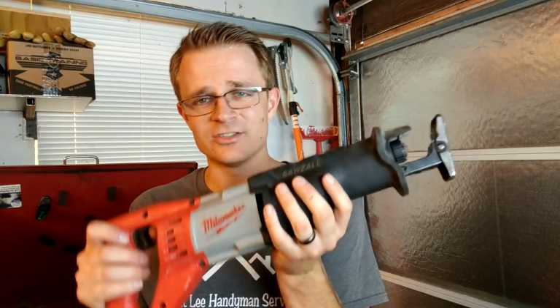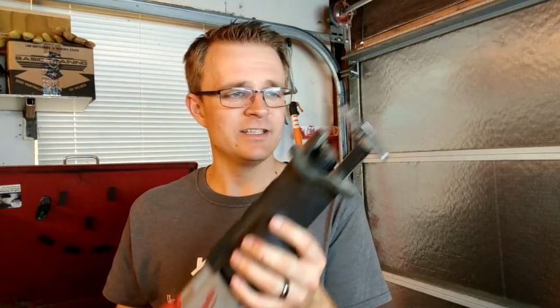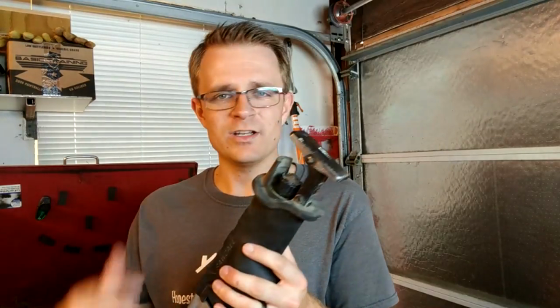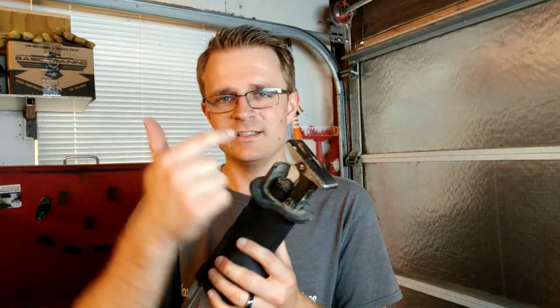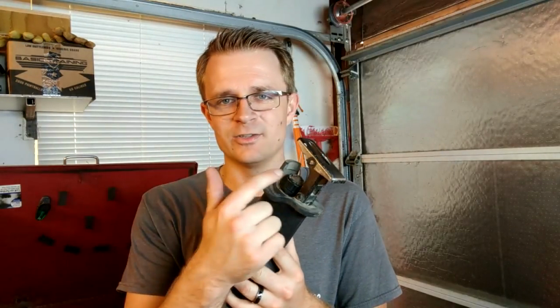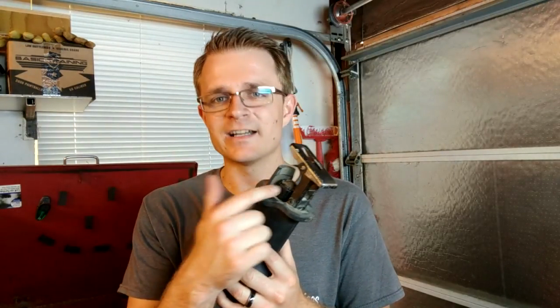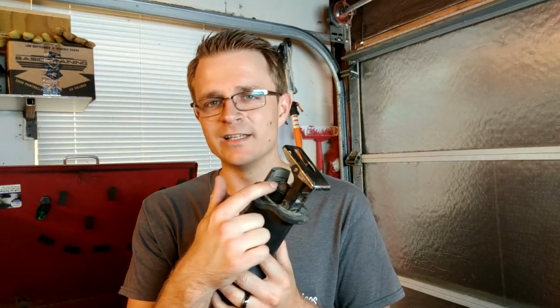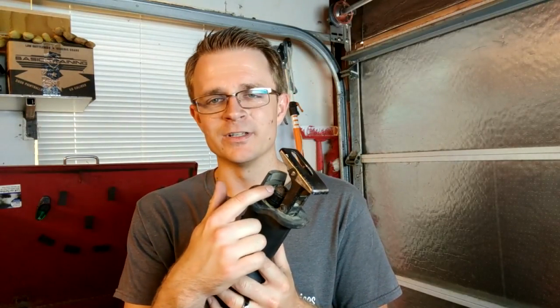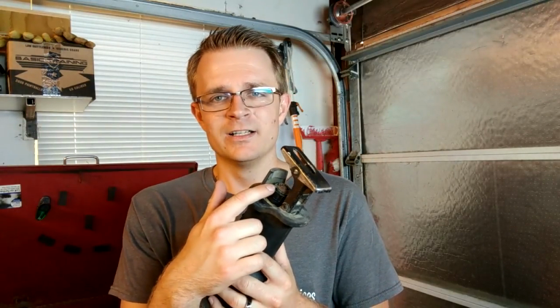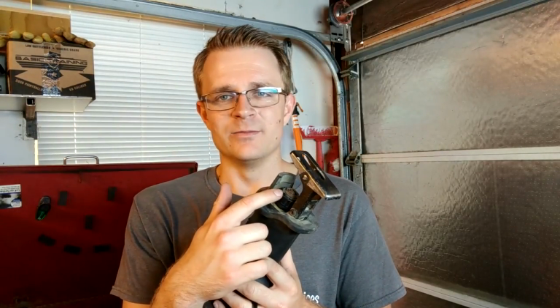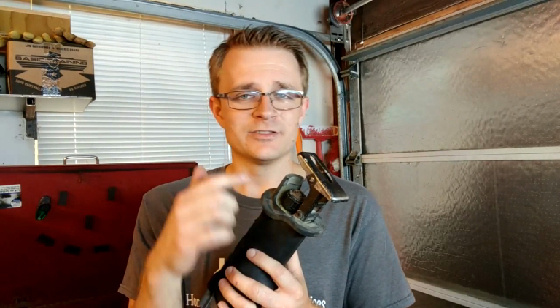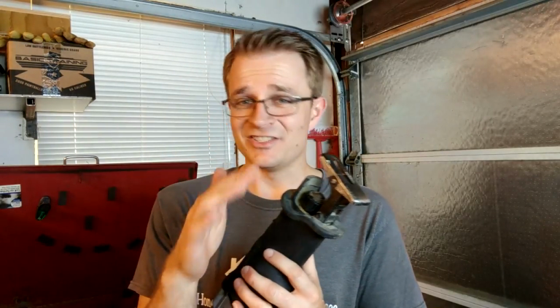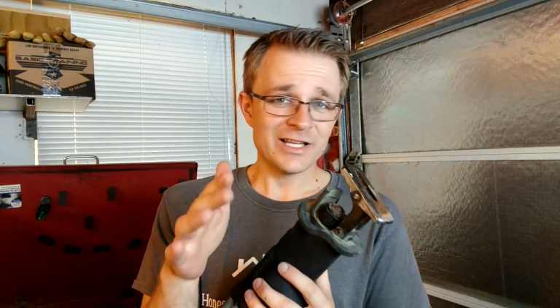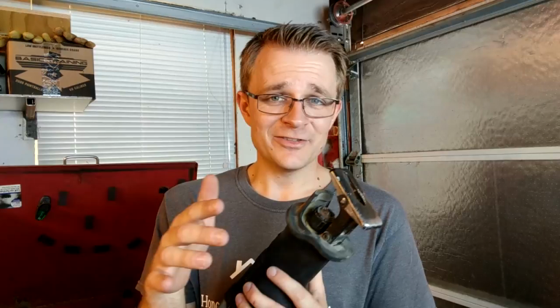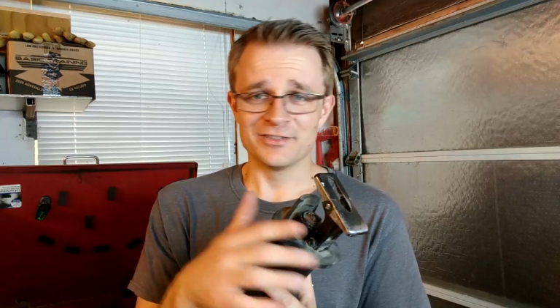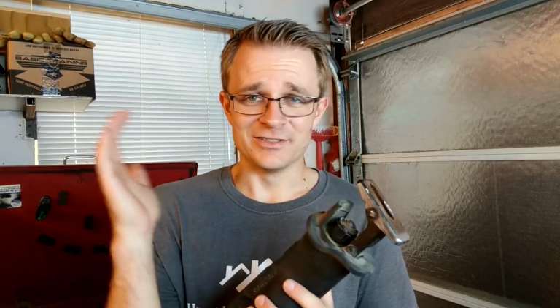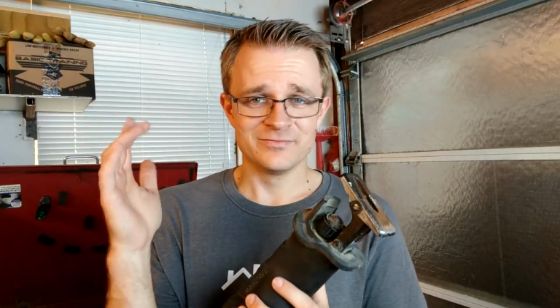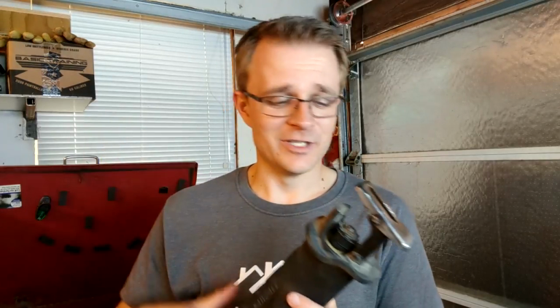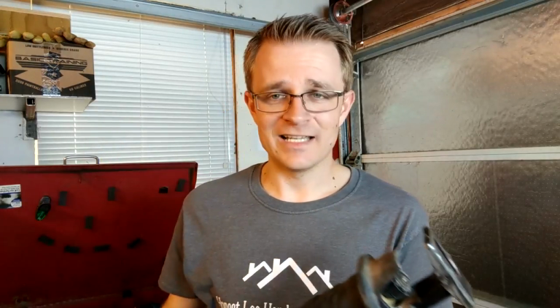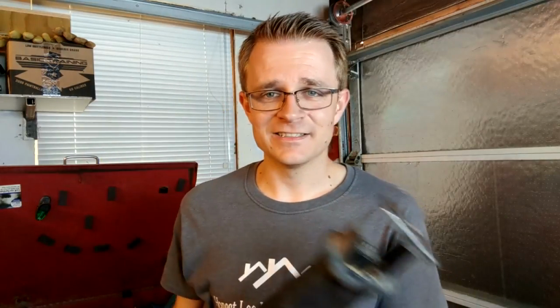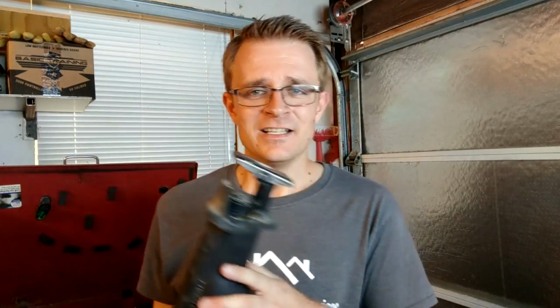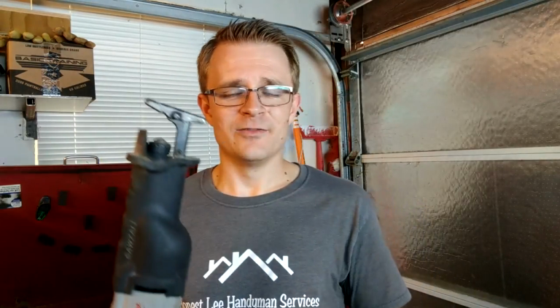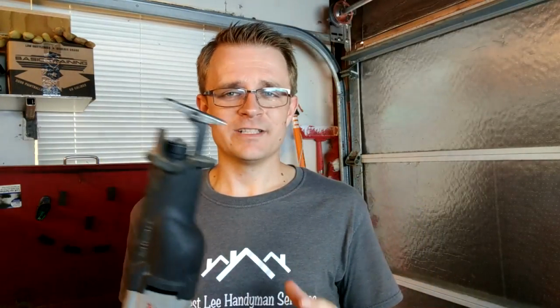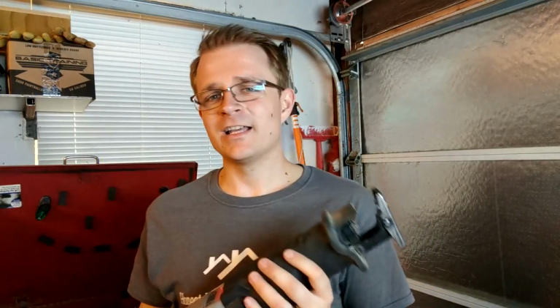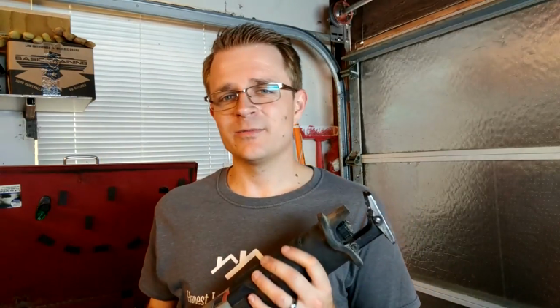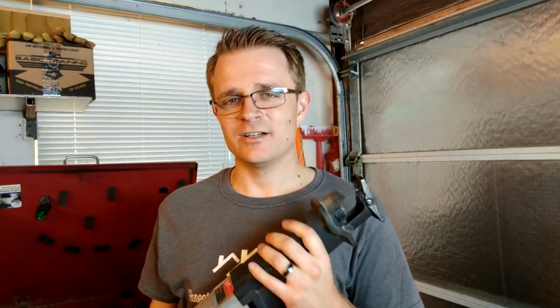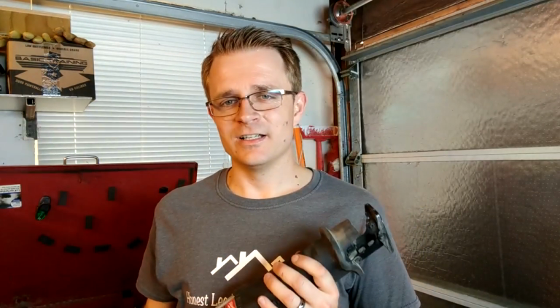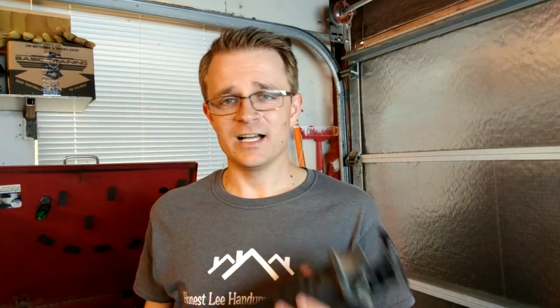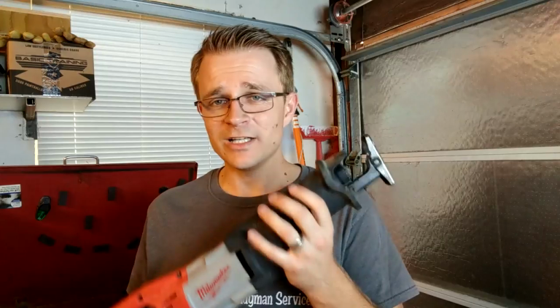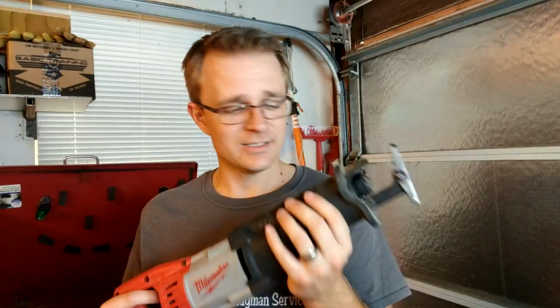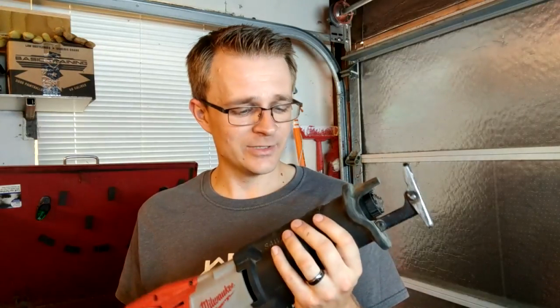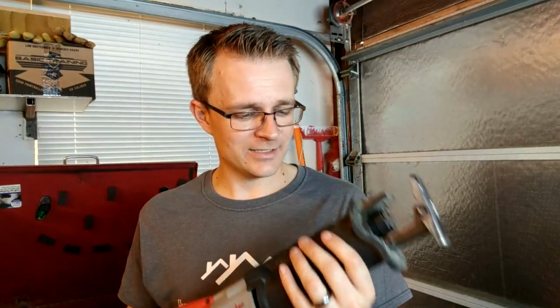Another big thing about a Sawzall is you want to get the right kind of blade for it. There are a lot of cheap blades out there that are just going to die instantly. The ones I would highly recommend are Diablo blades — I really like them. They've really done everything I've needed them to do.